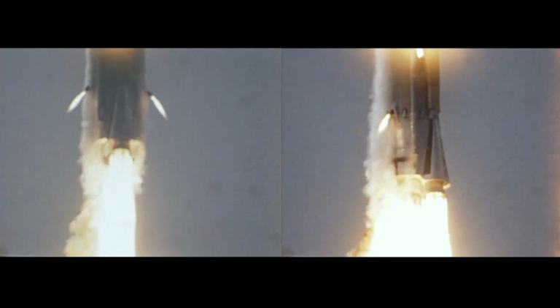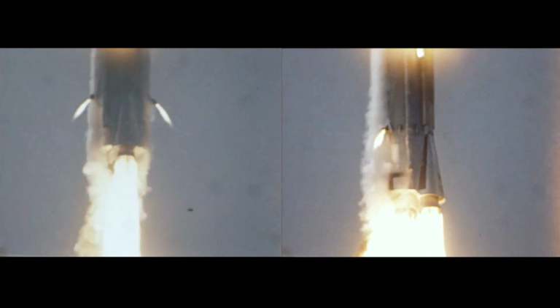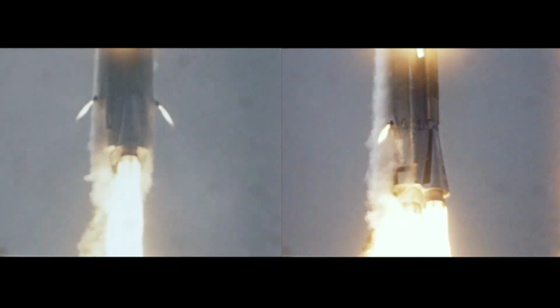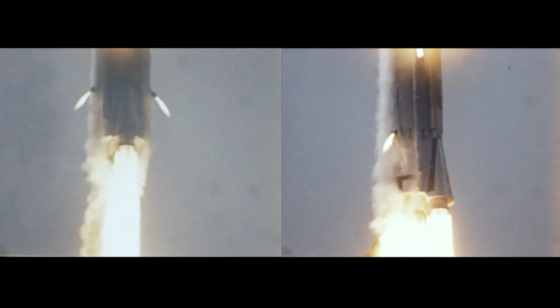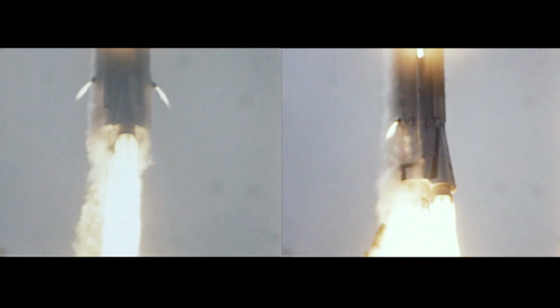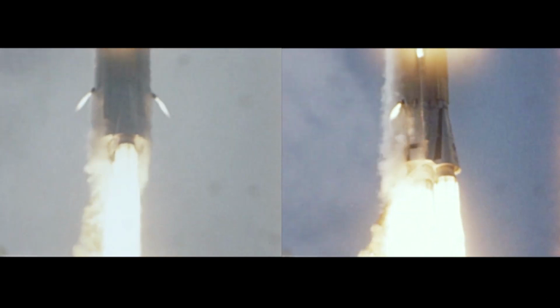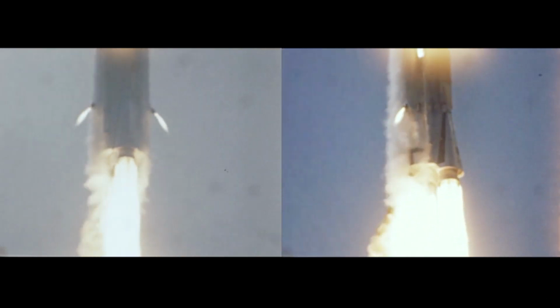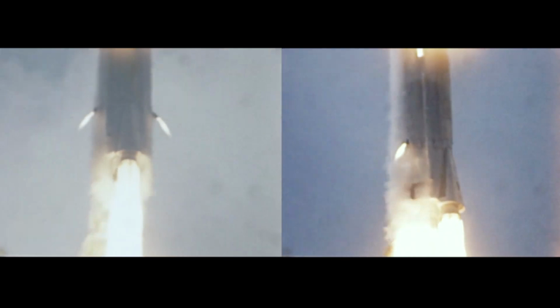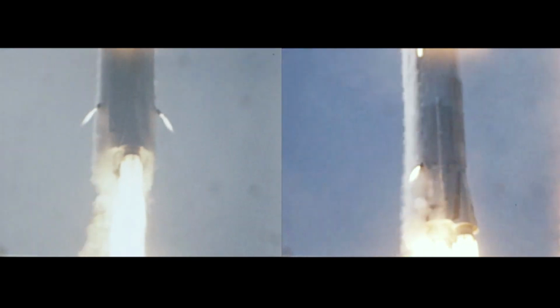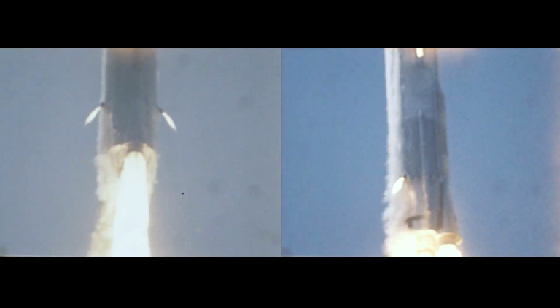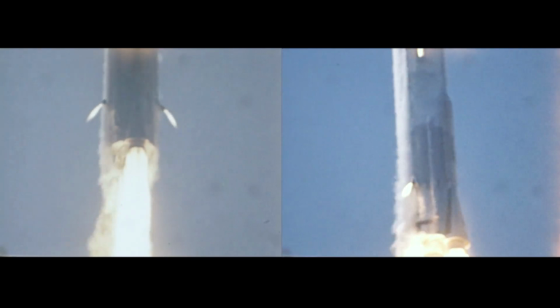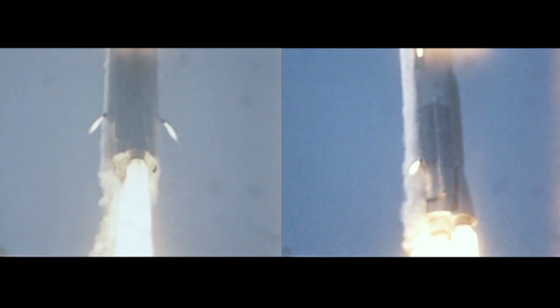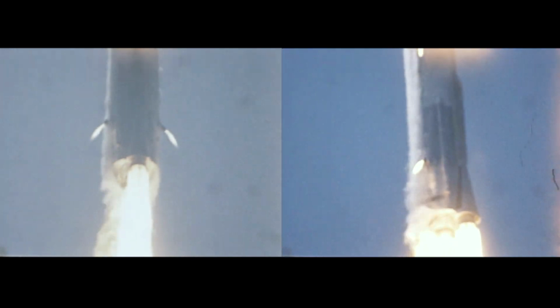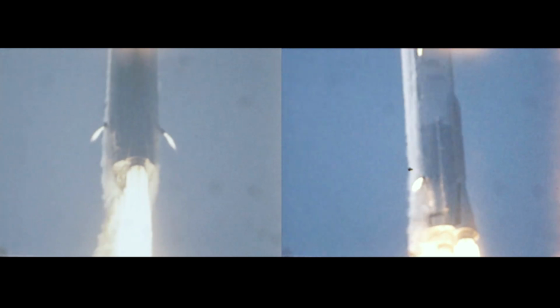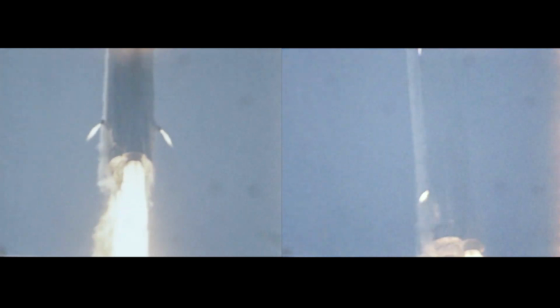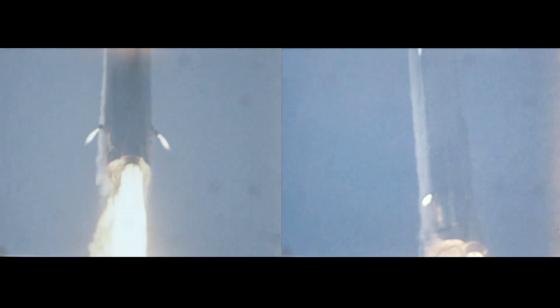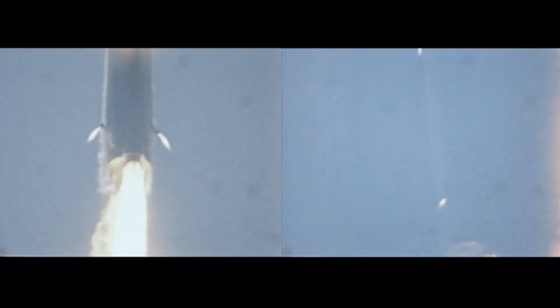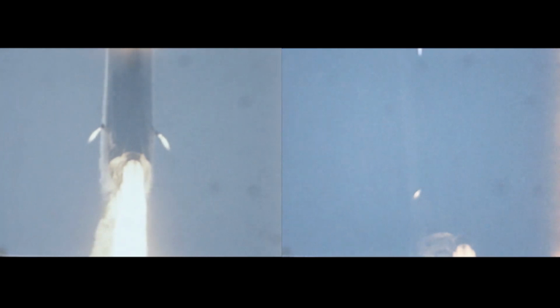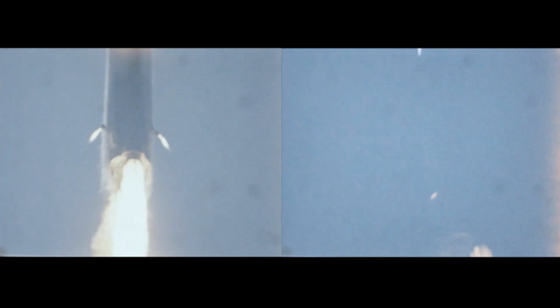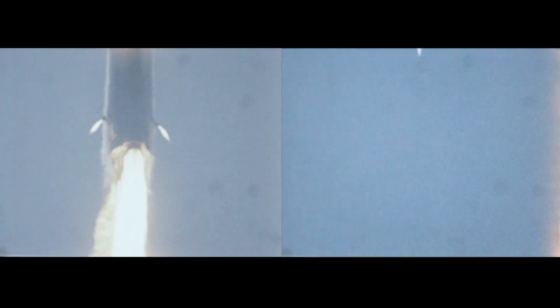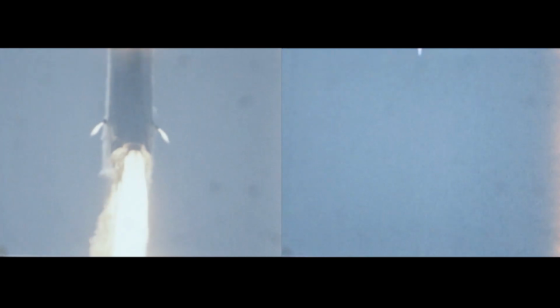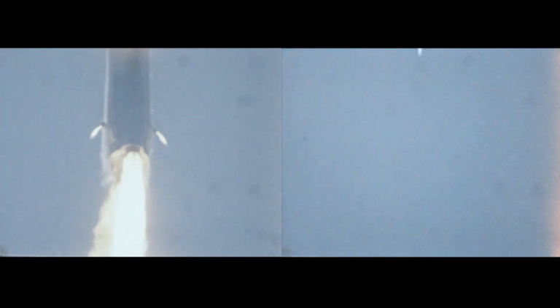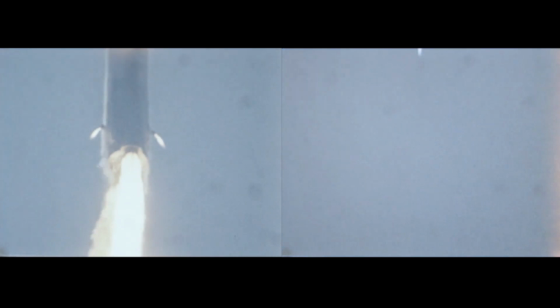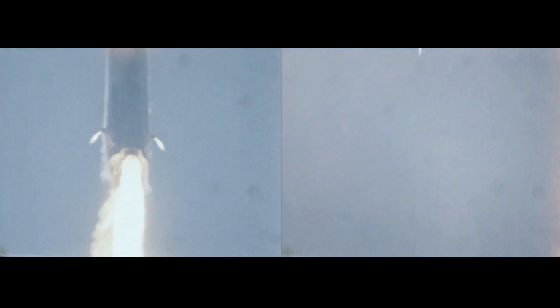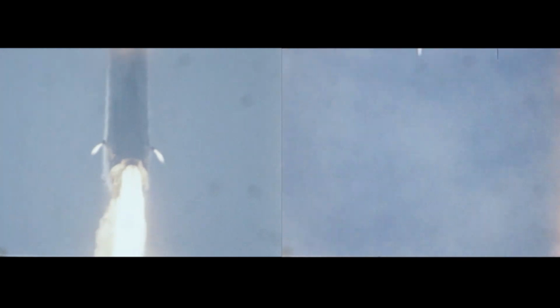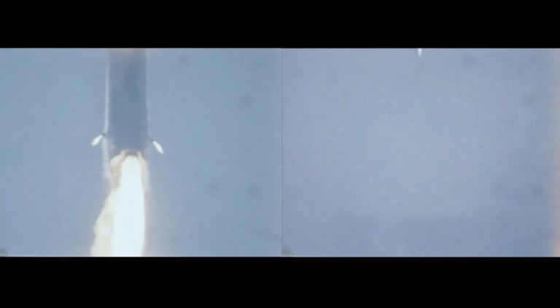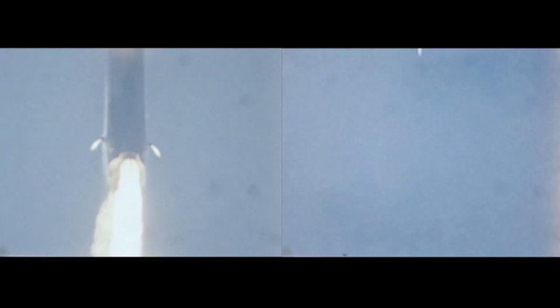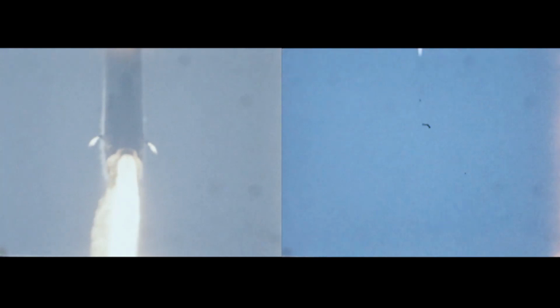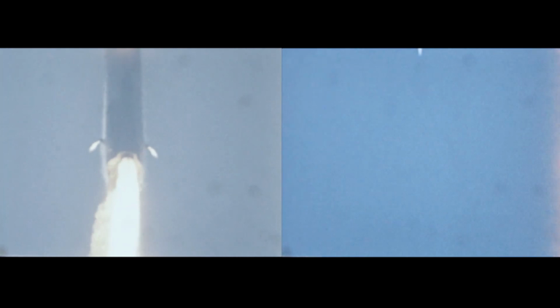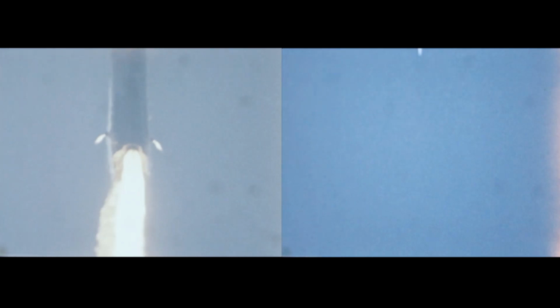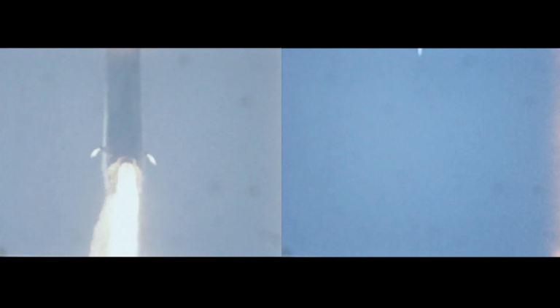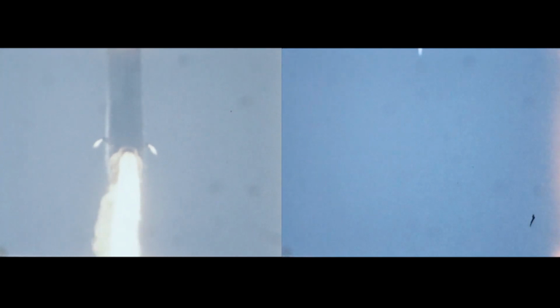The roll program is in and the pitch program is in as we switch to a flight azimuth of 102 degrees. Our charts are right on normal here during the early phases of the flight. Now 33 seconds into the mission, we are looking good.